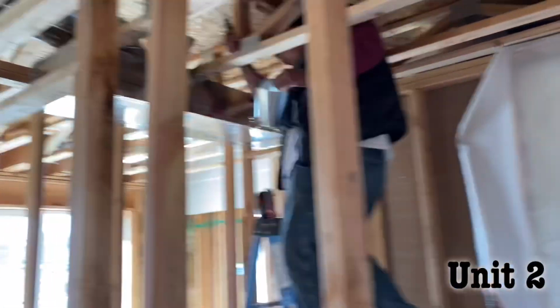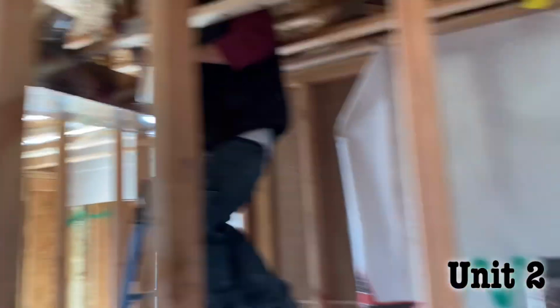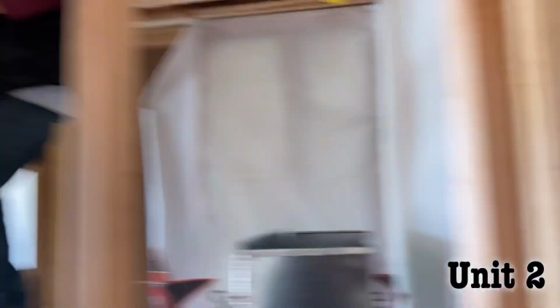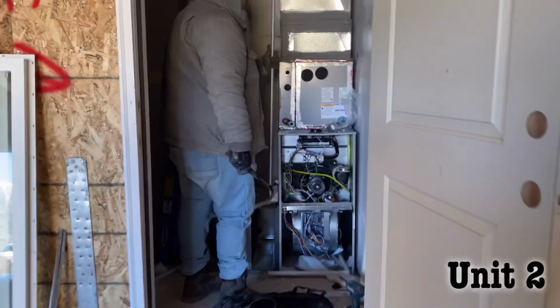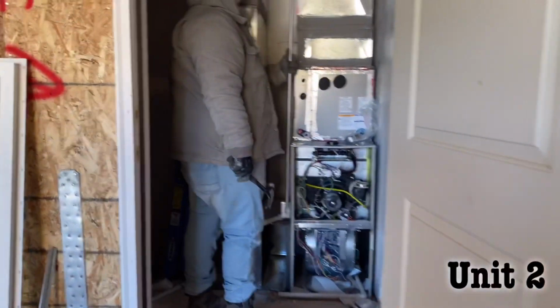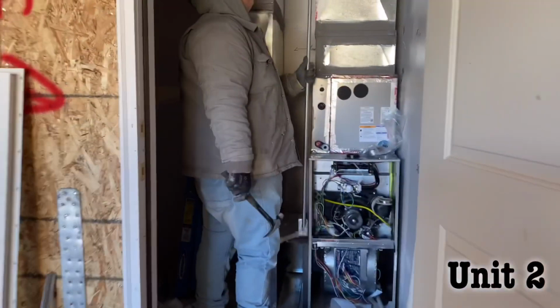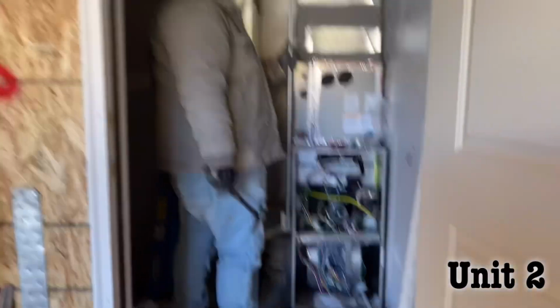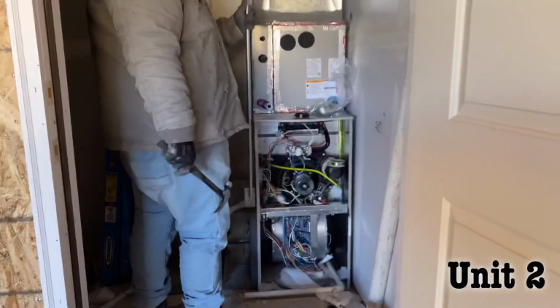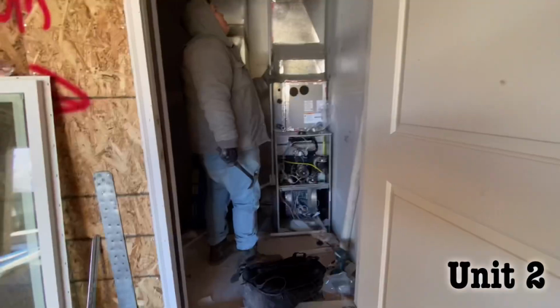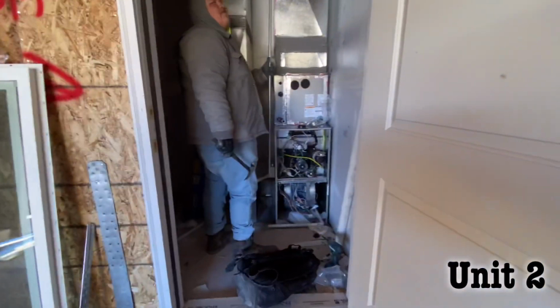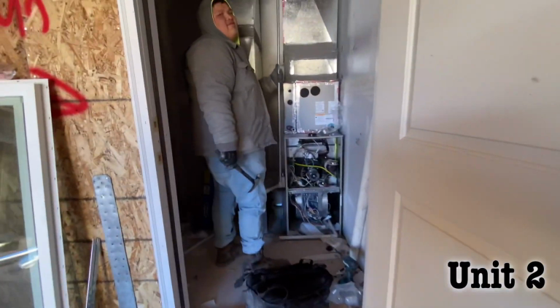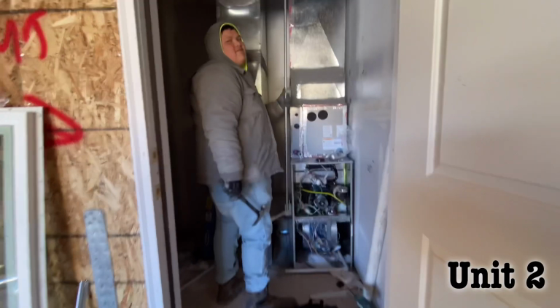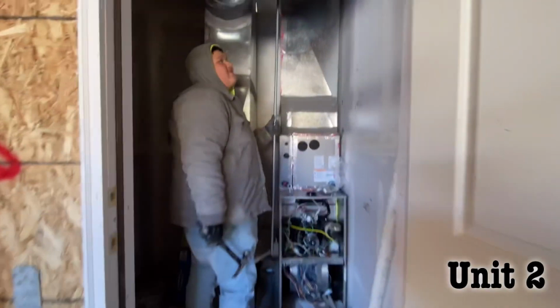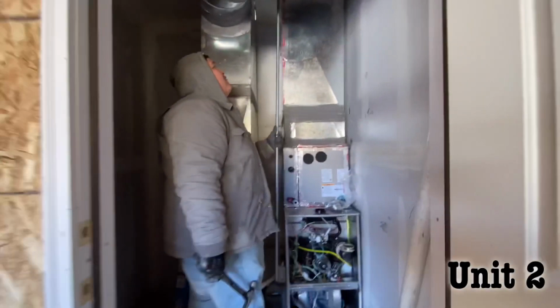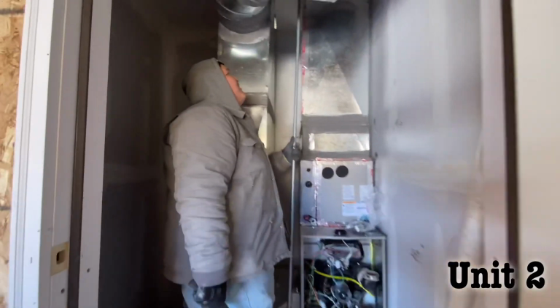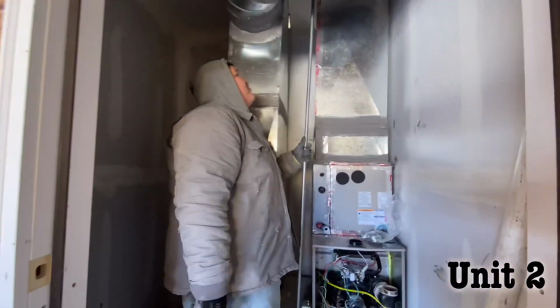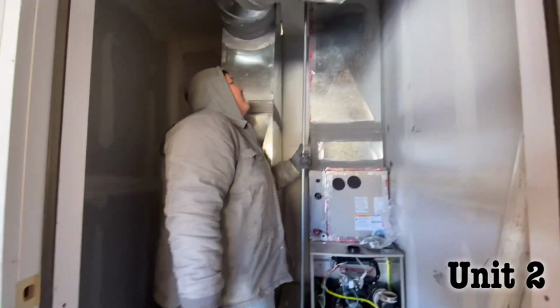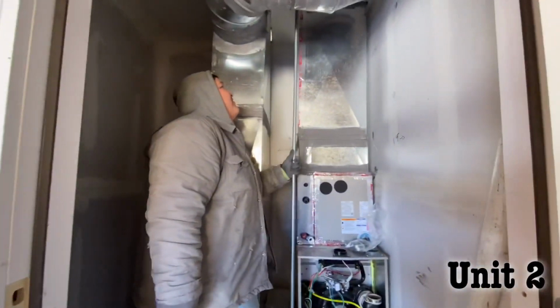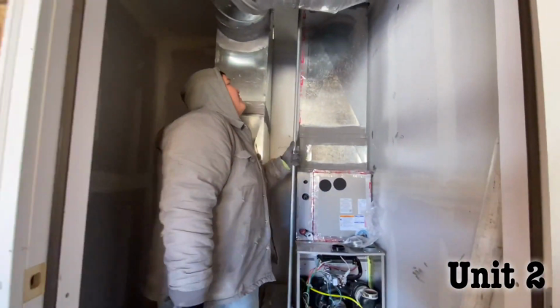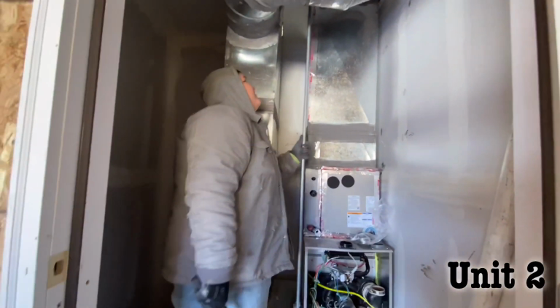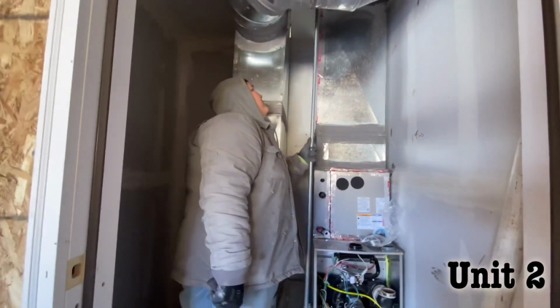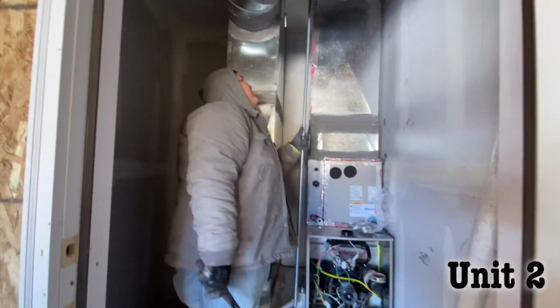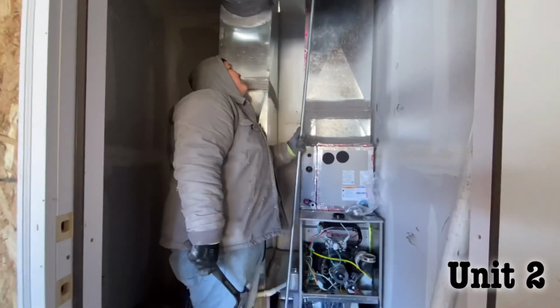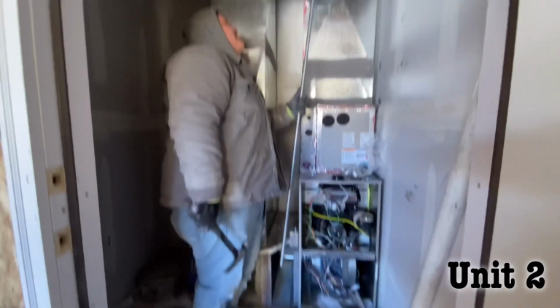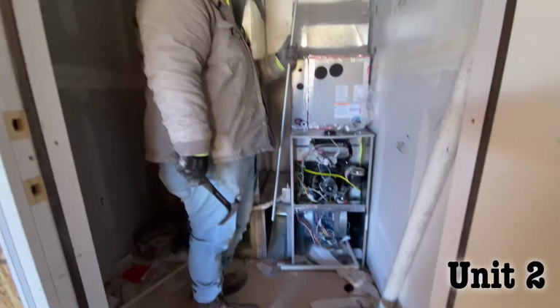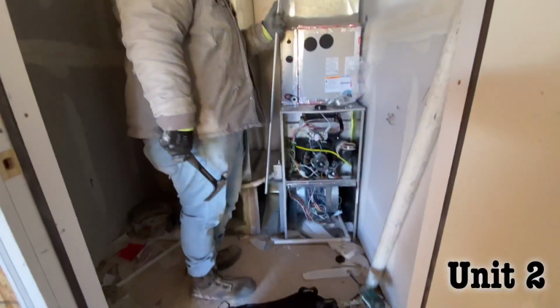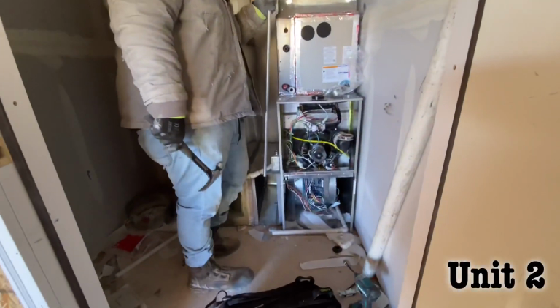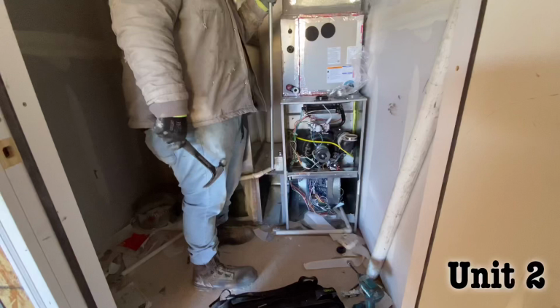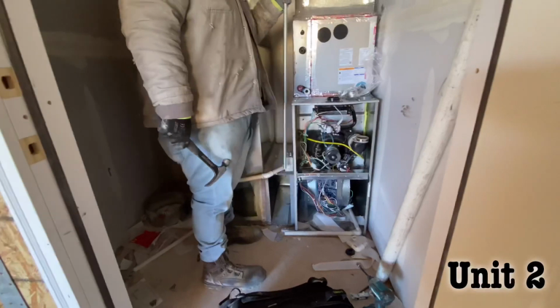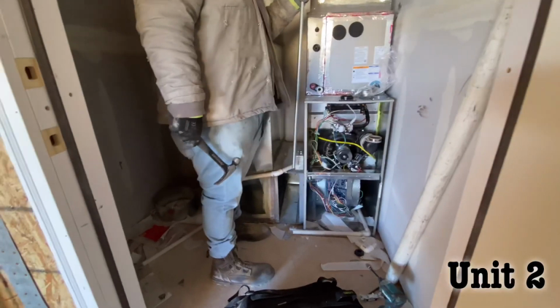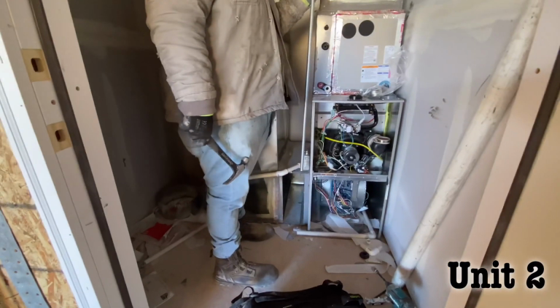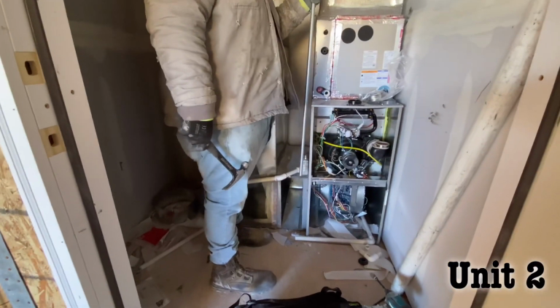This is Michelle. We're getting the truss right now. Looks like he's got his drain halfway done. Electrical.